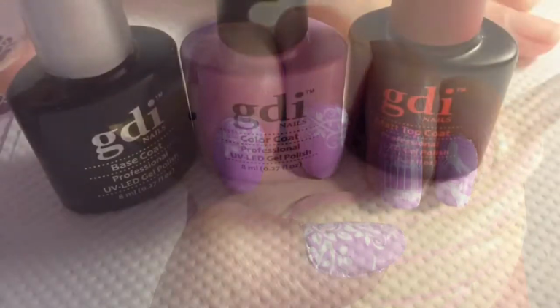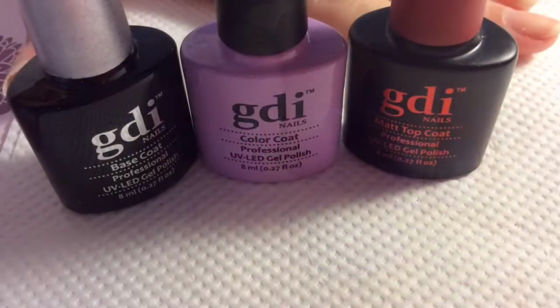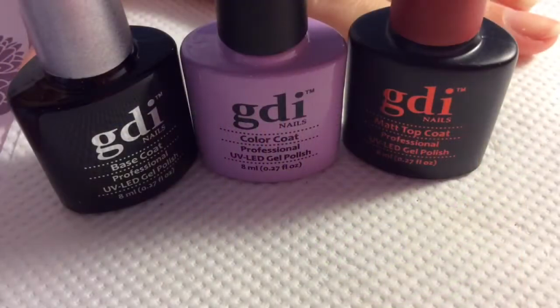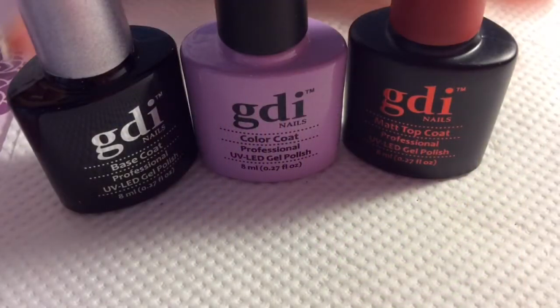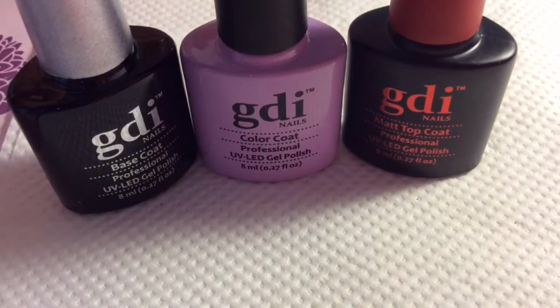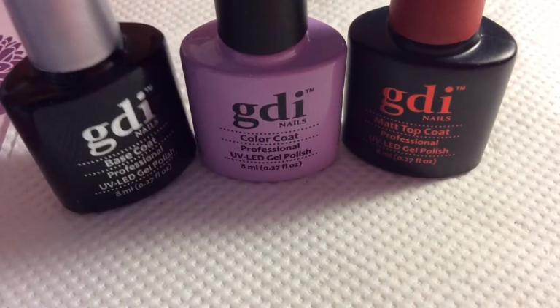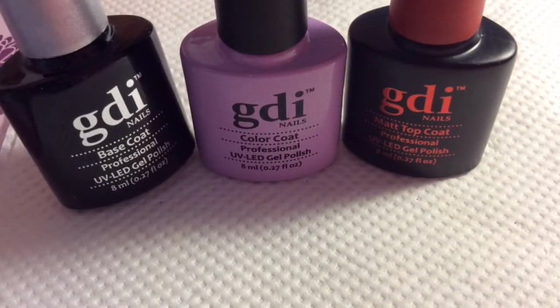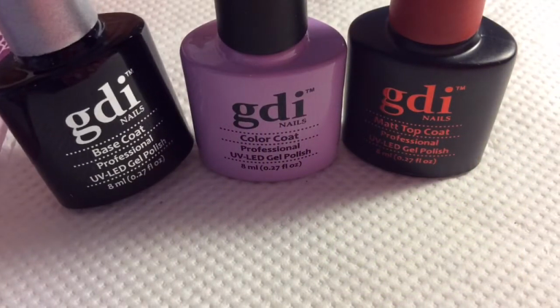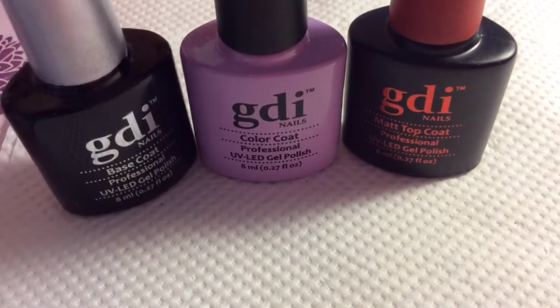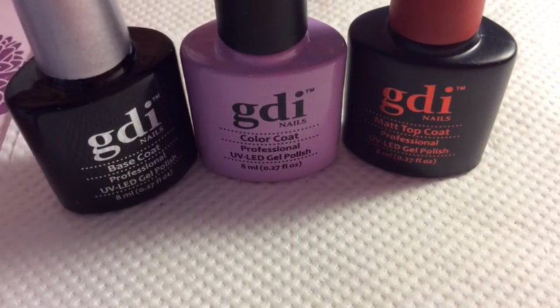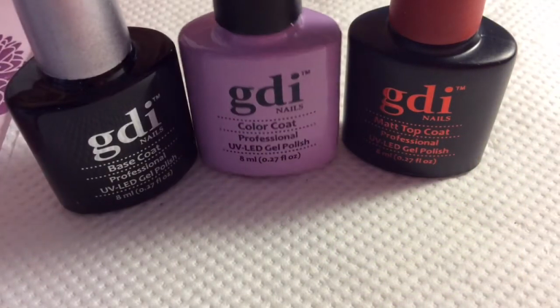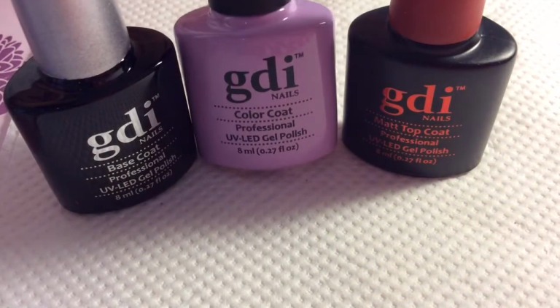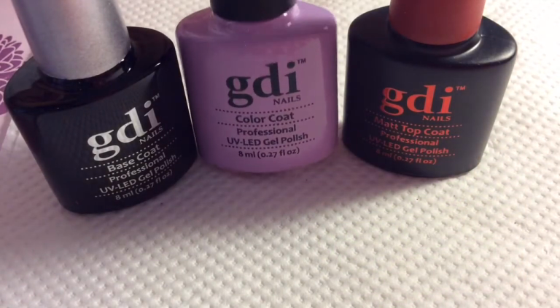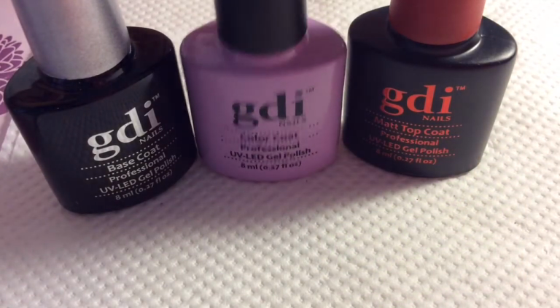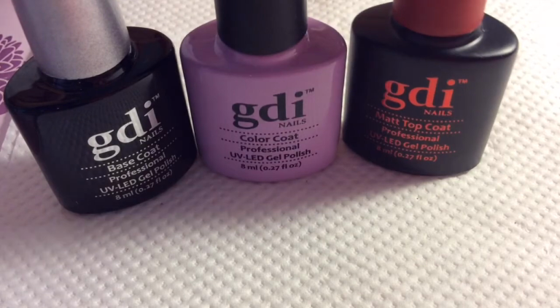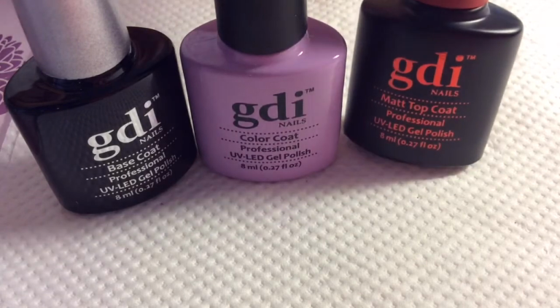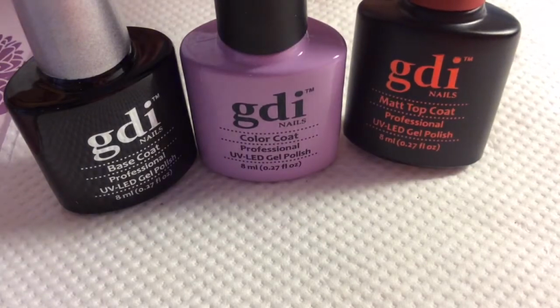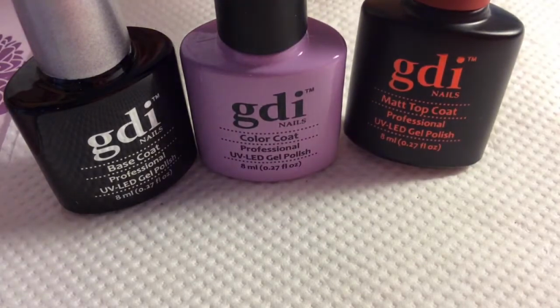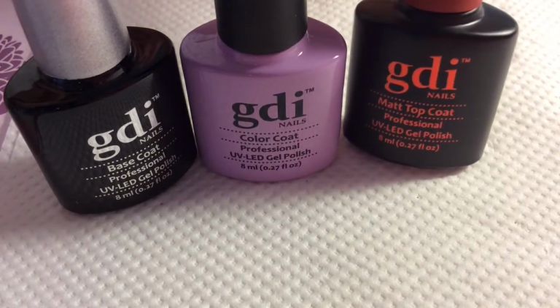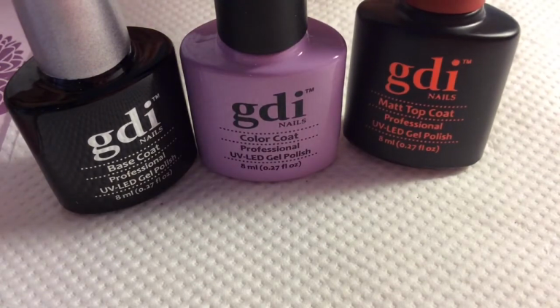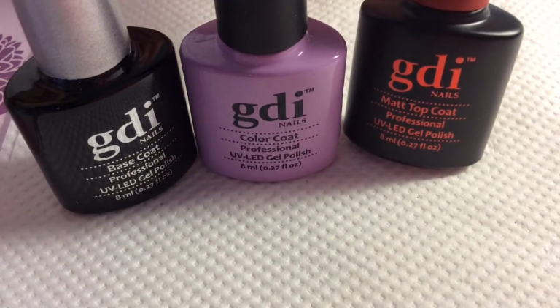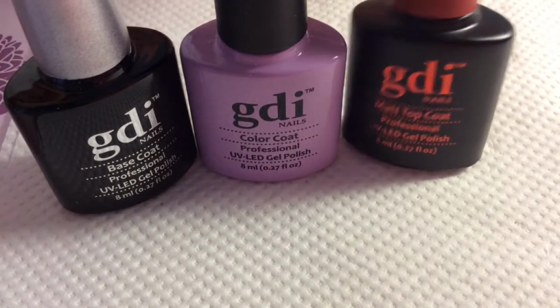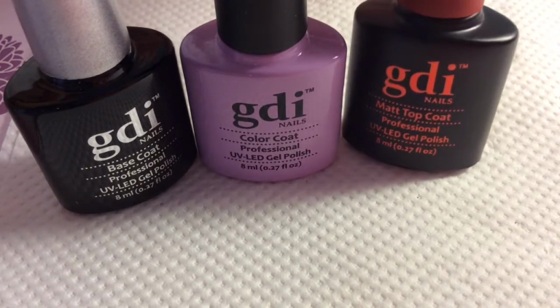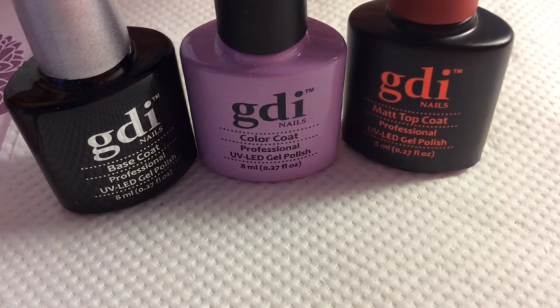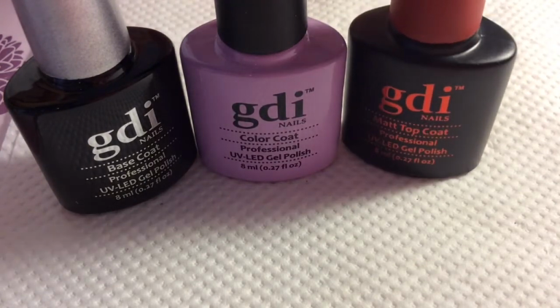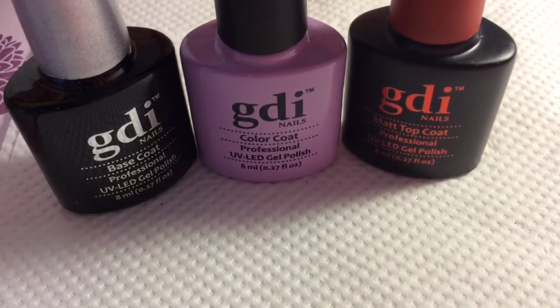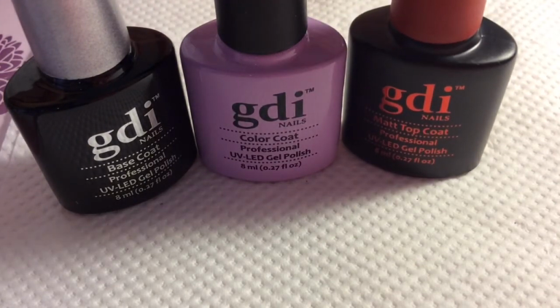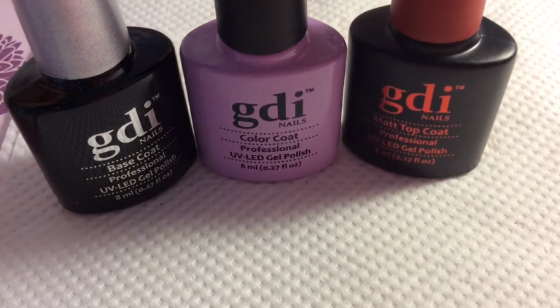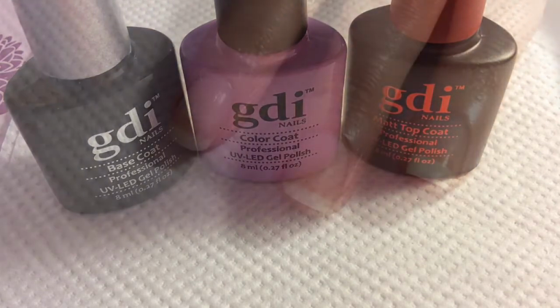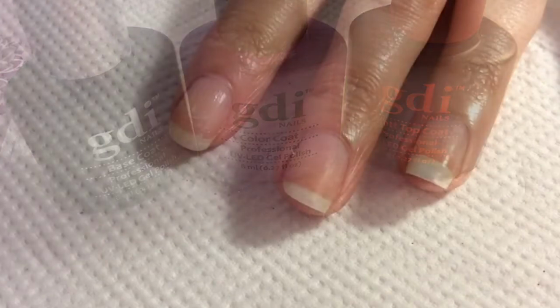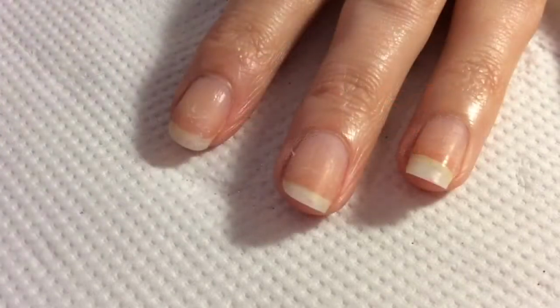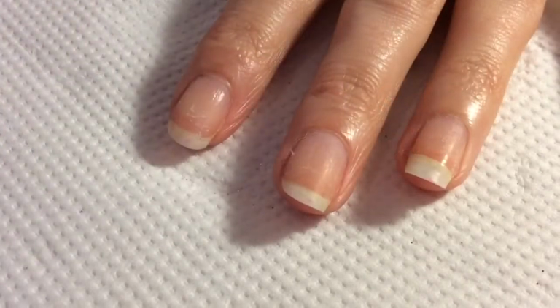Hi everyone, I am trying out three new products today. They're all GDI: a base coat, a lilac colour, and a matte coat. I'm really looking forward to using the matte coat.